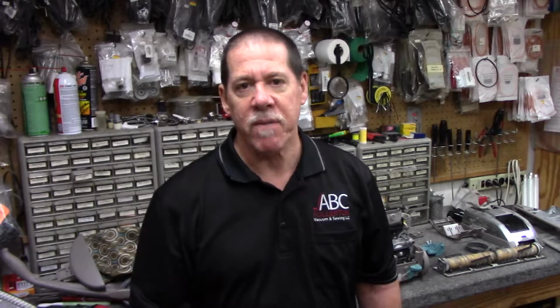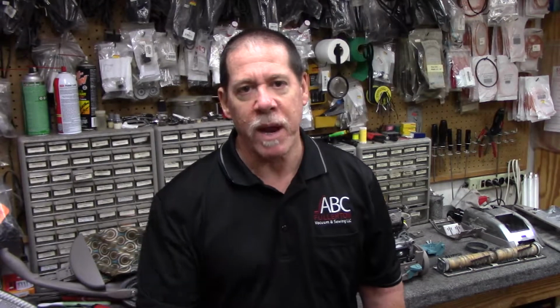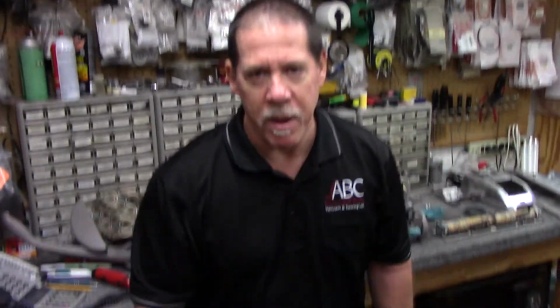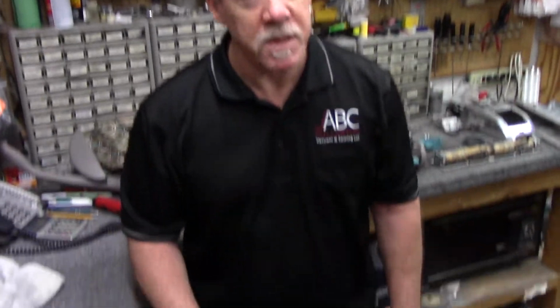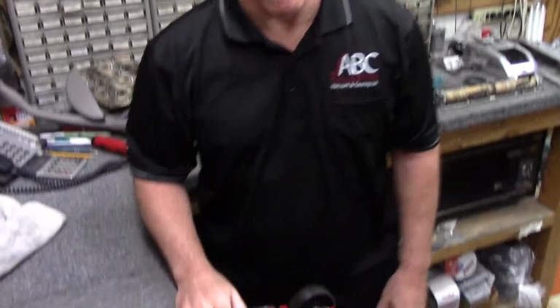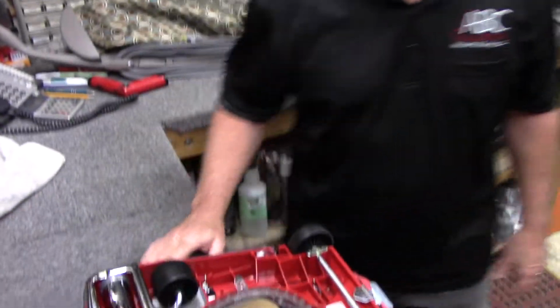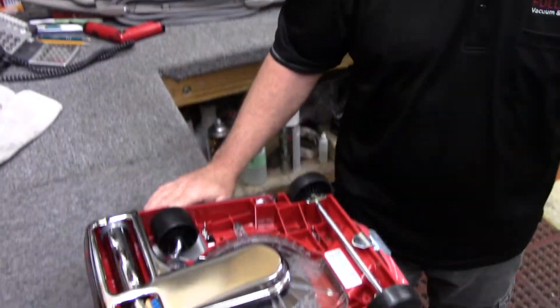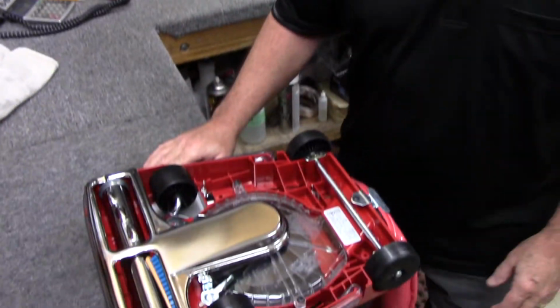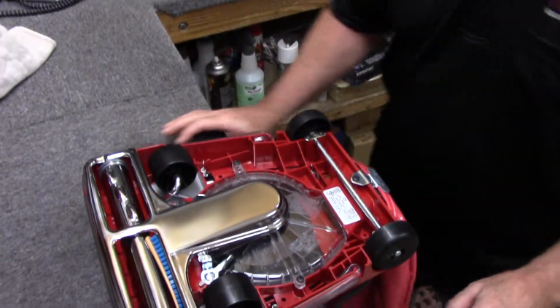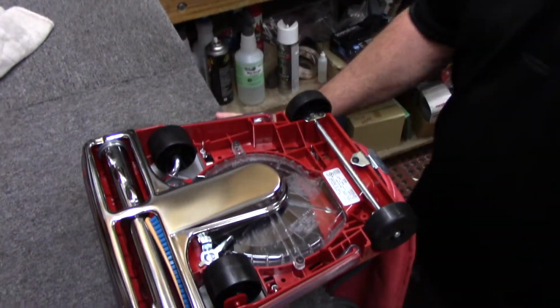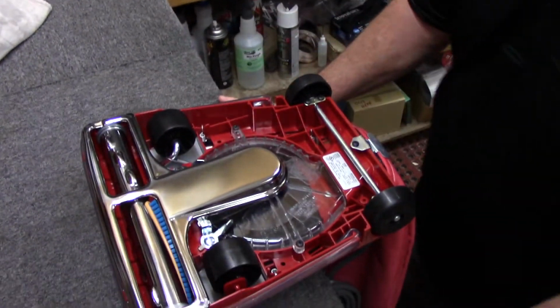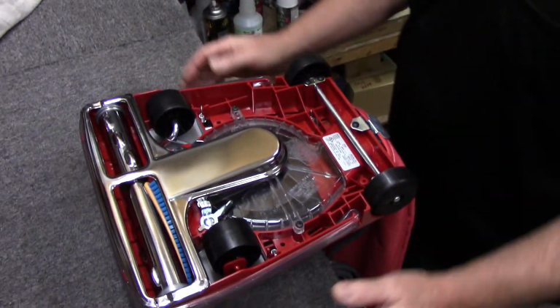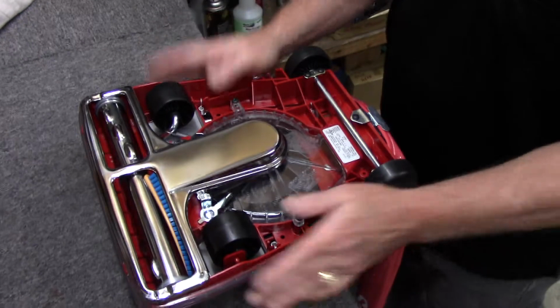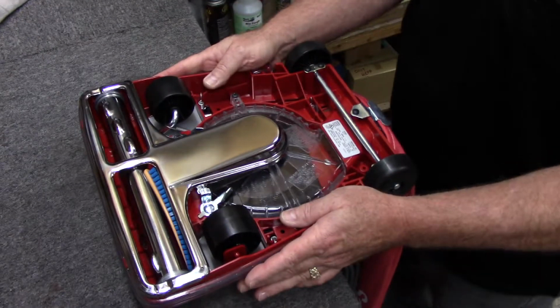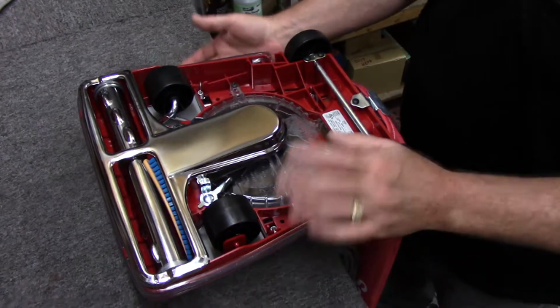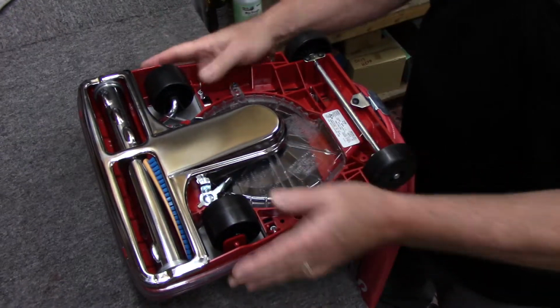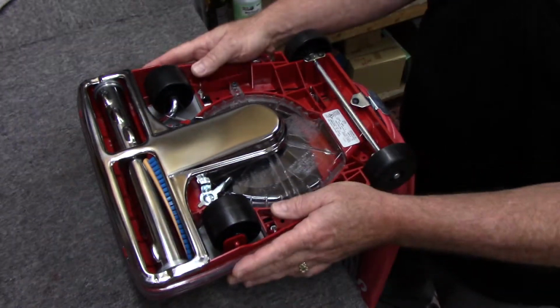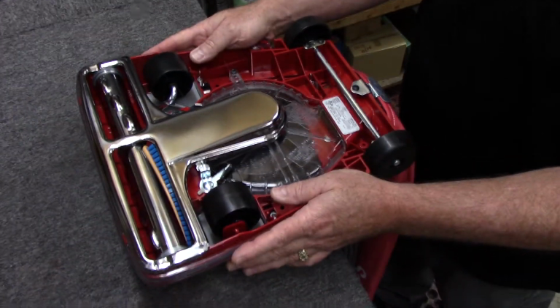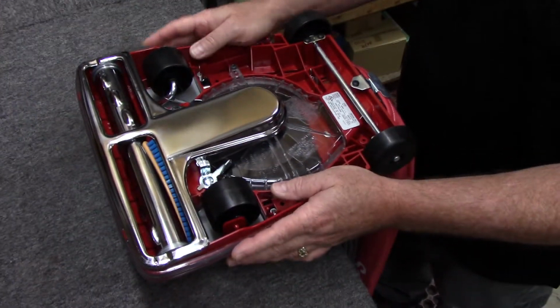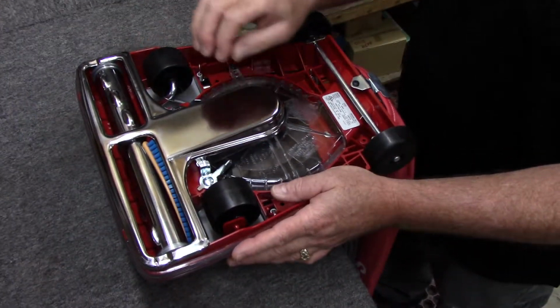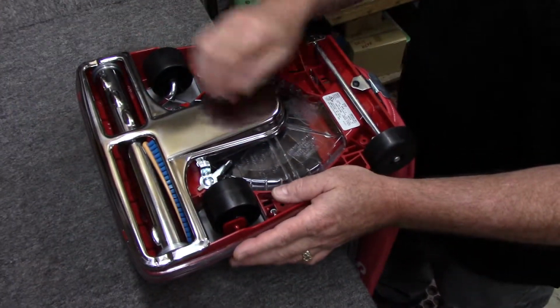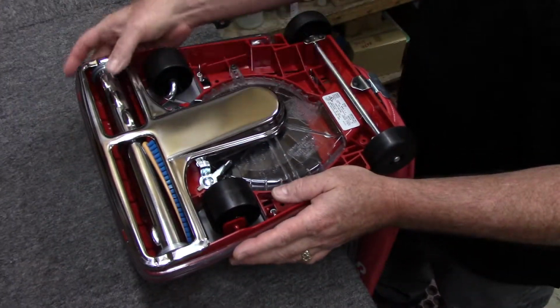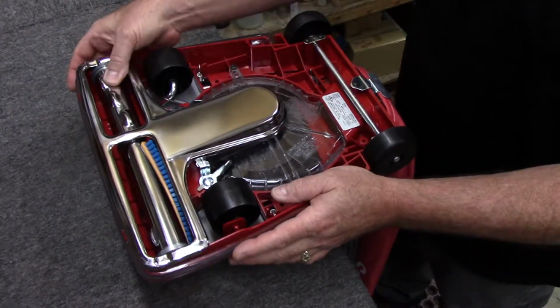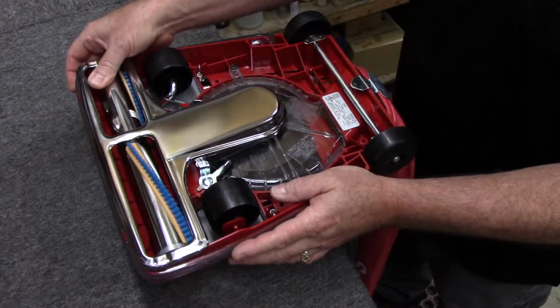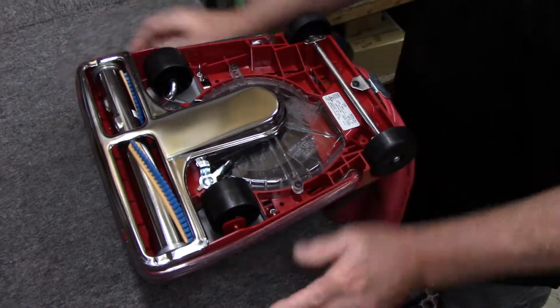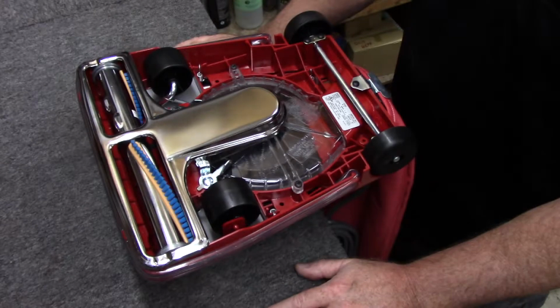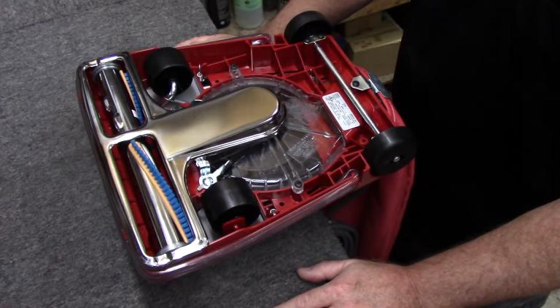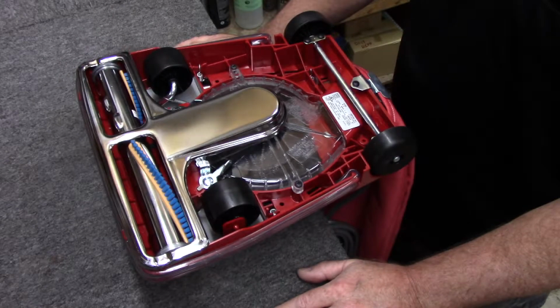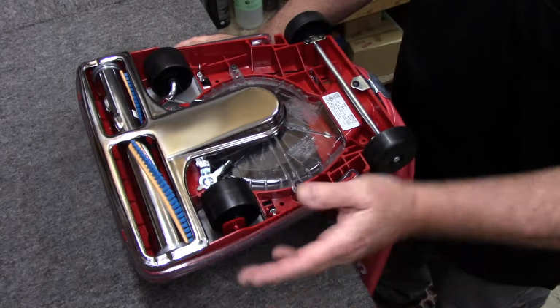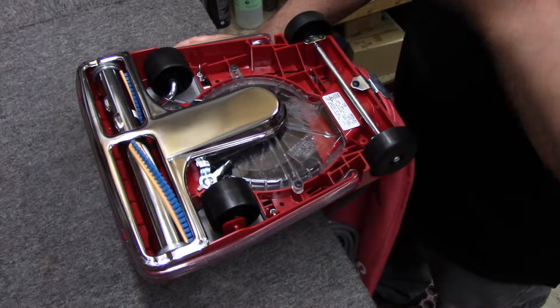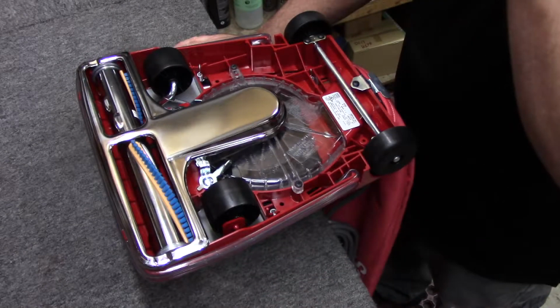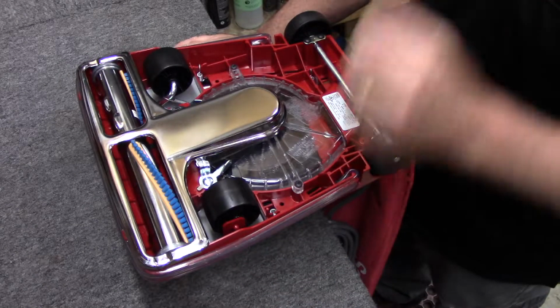I've got it right here on the bench upside down. I turned it upside down on the bench. We've got our bottom plate and our brush roller, and we need to remove these to change the belt.